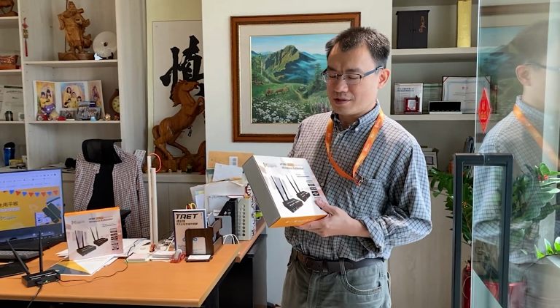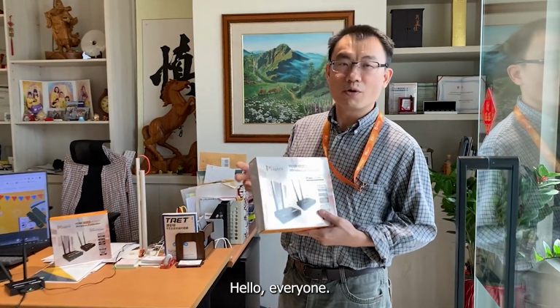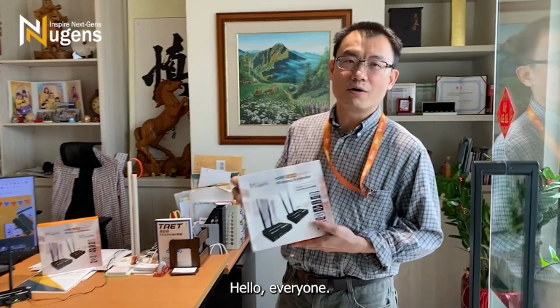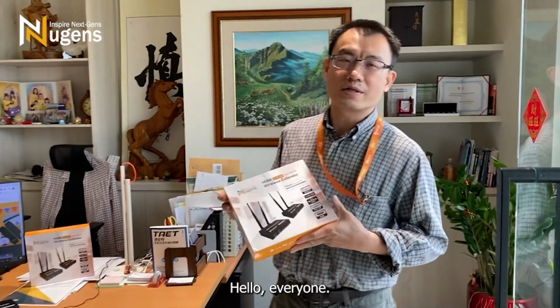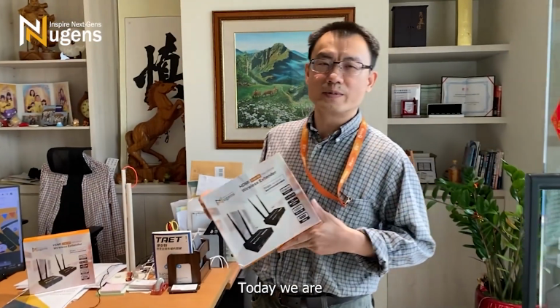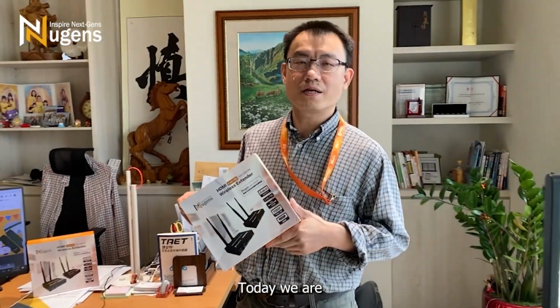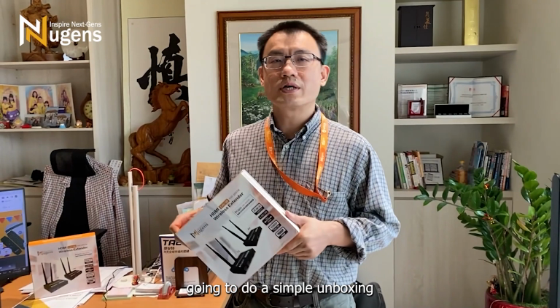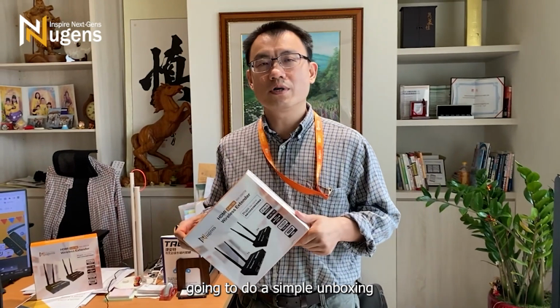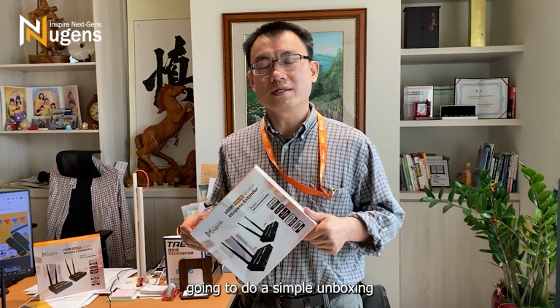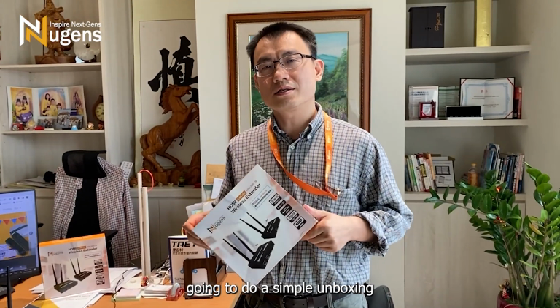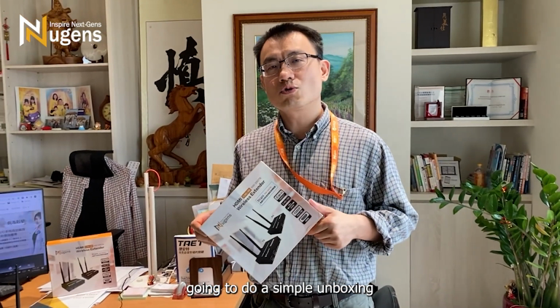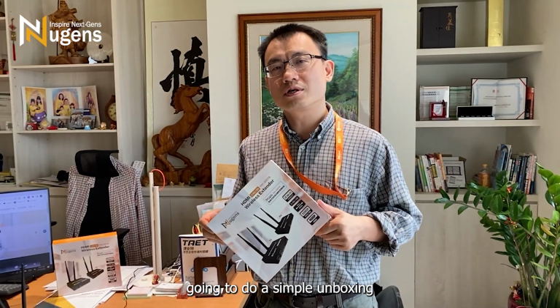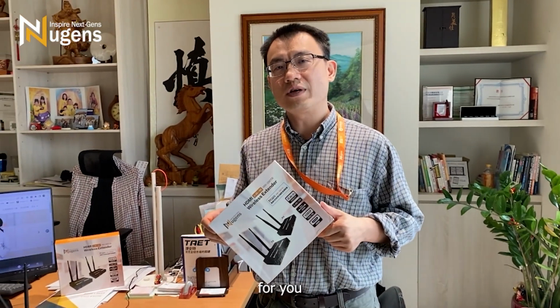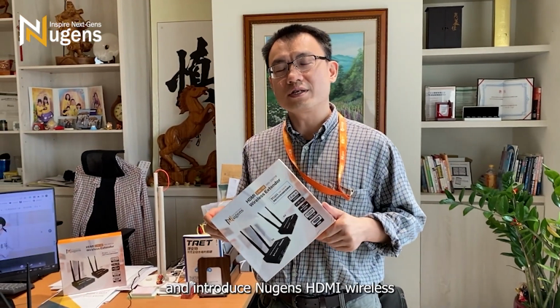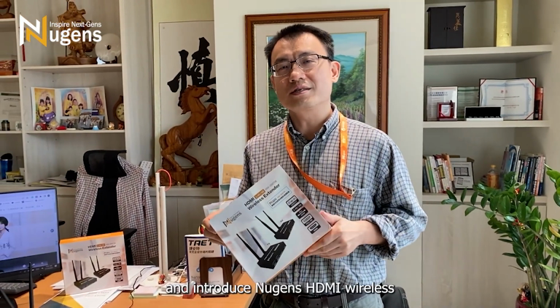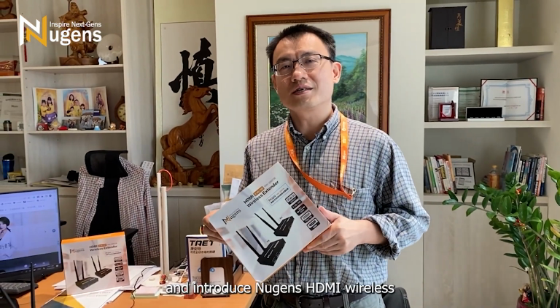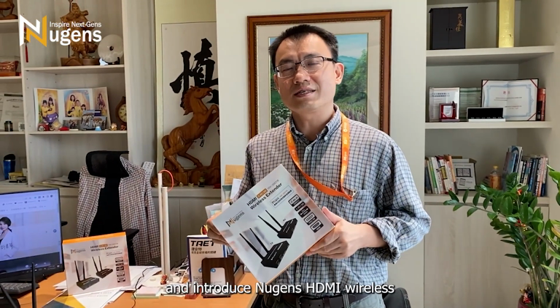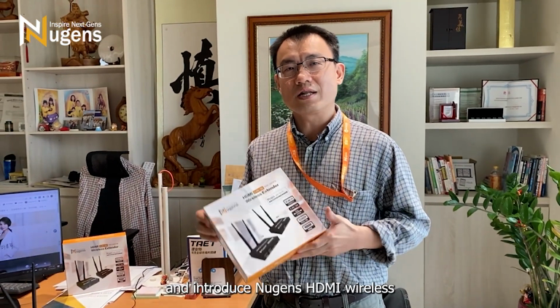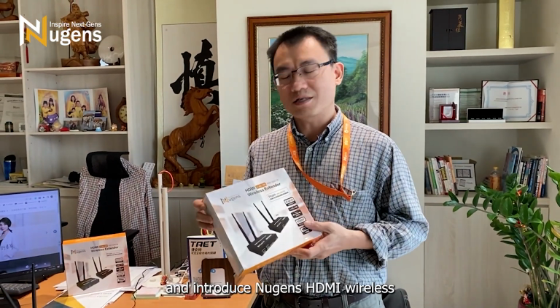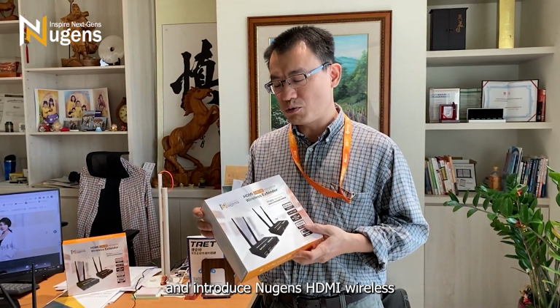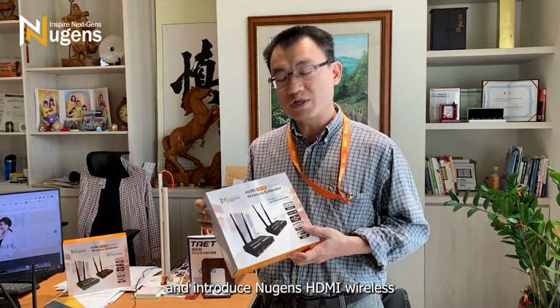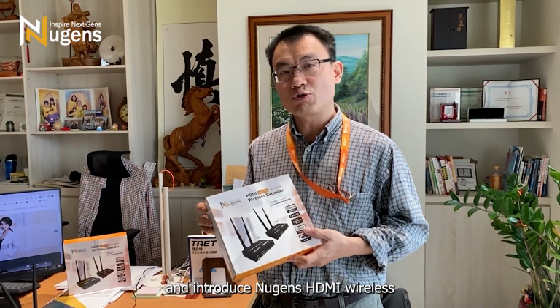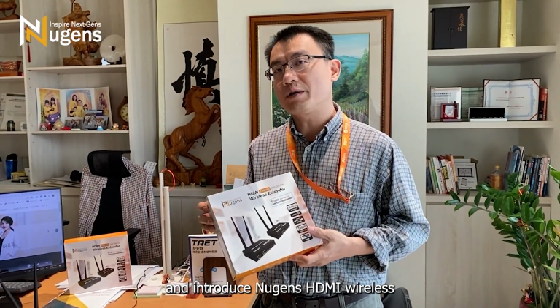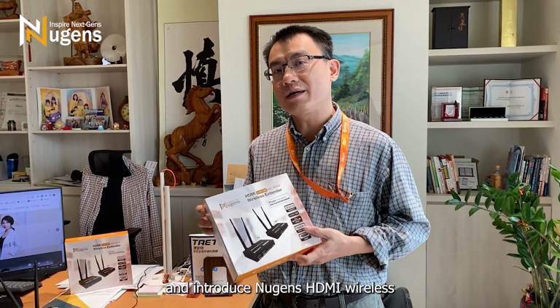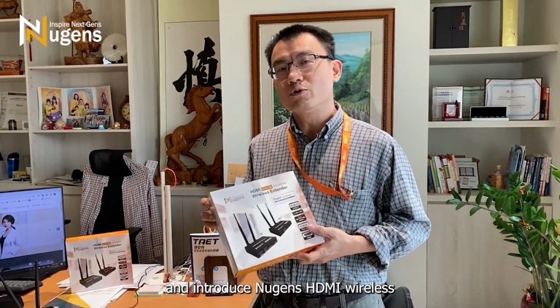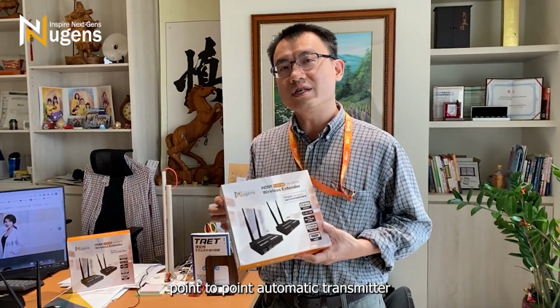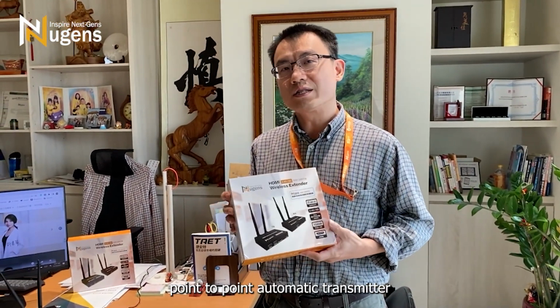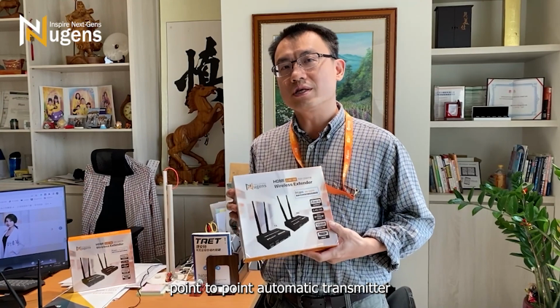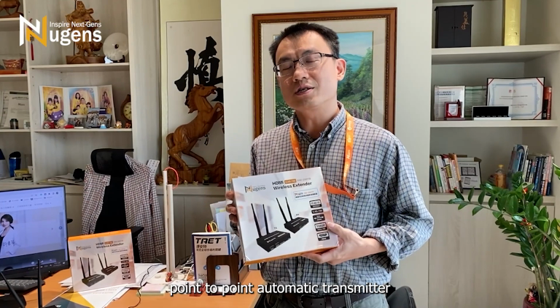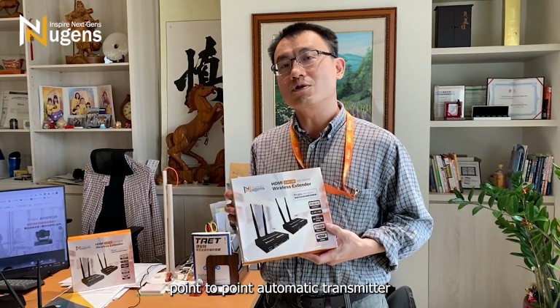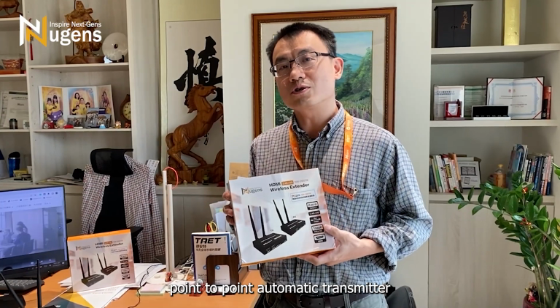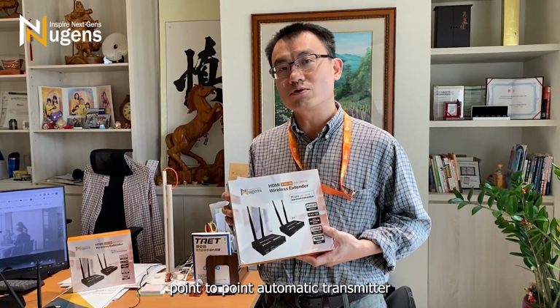Hello everyone! Today we are going to do a simple unboxing for you and introduce NewGen's HDMI Wireless Point-to-Point Automatic Transmitter.